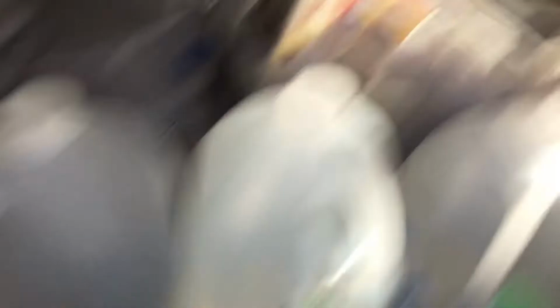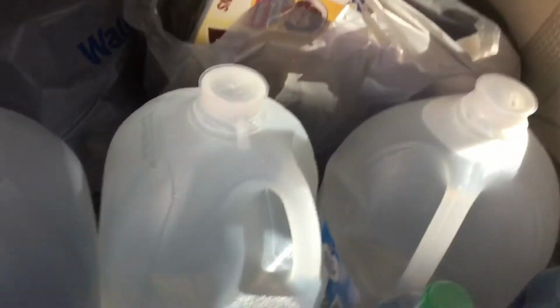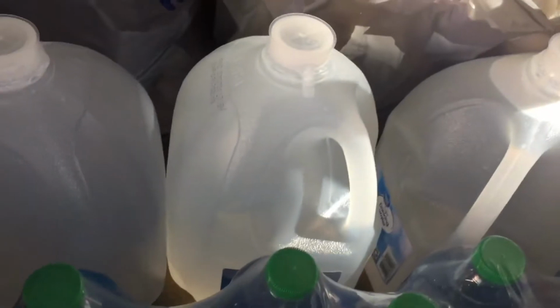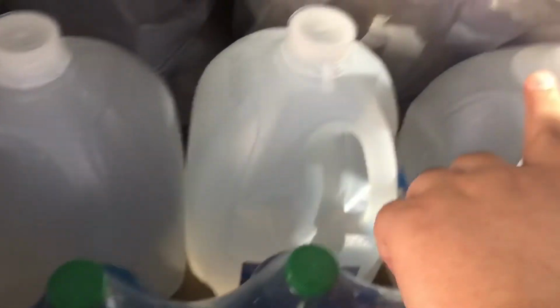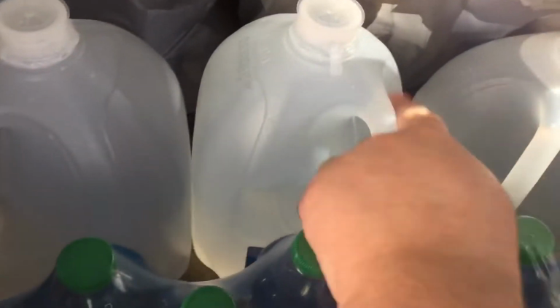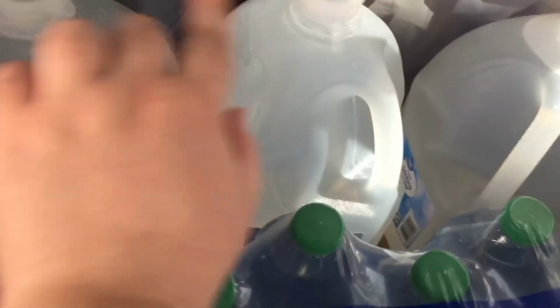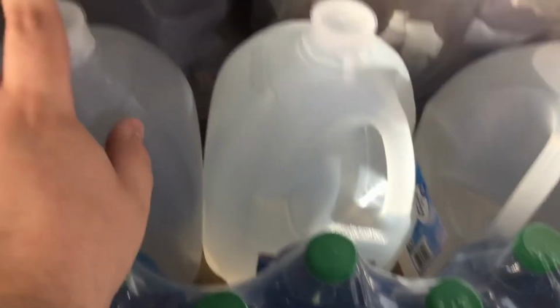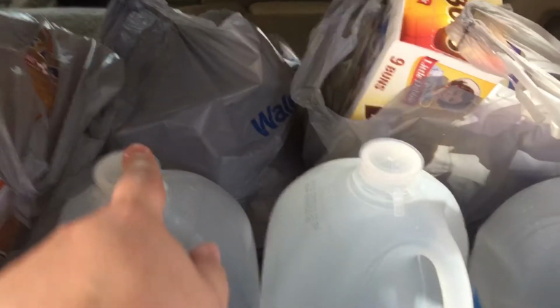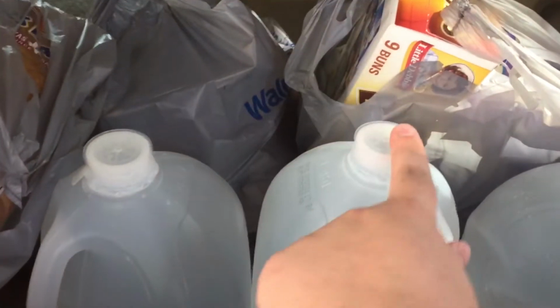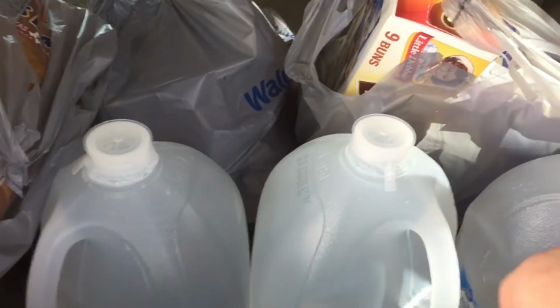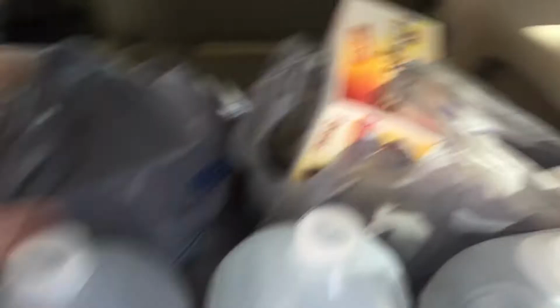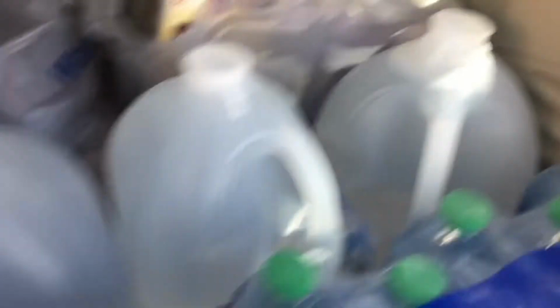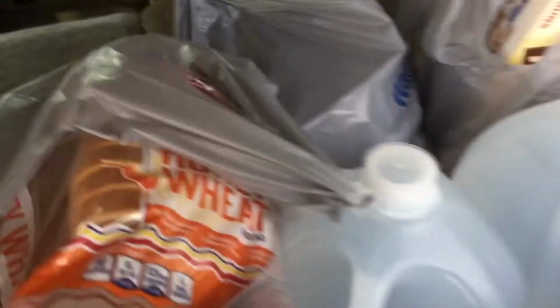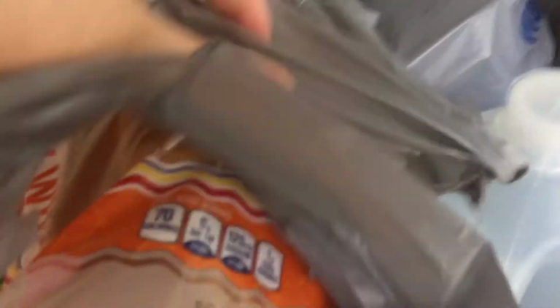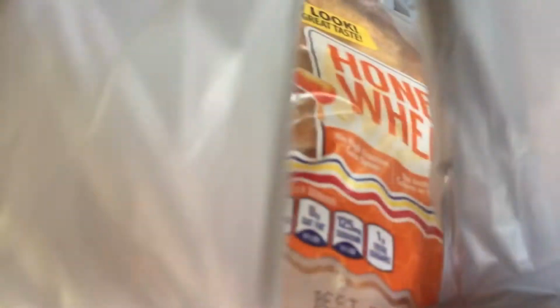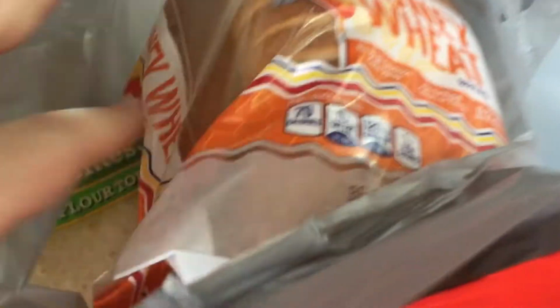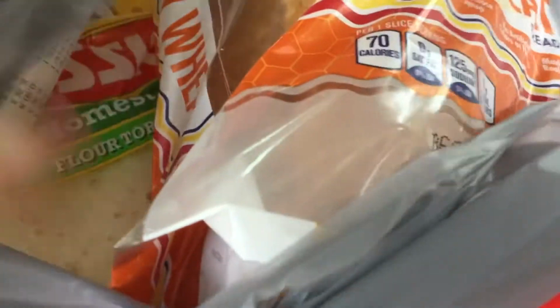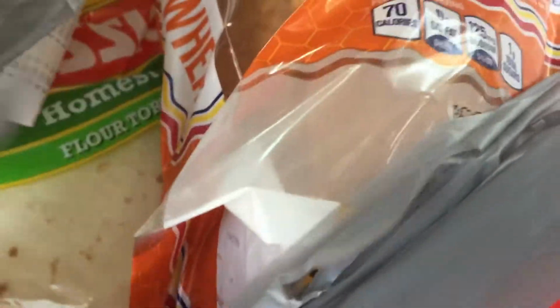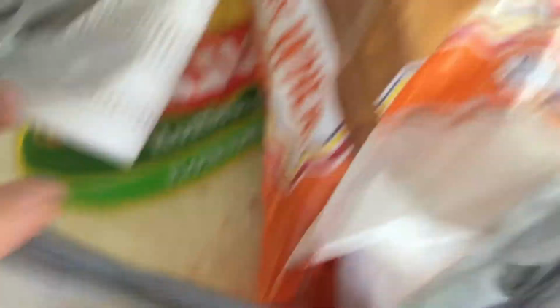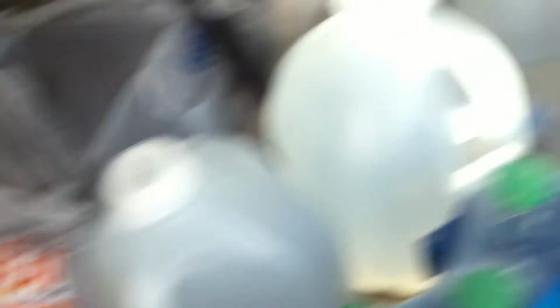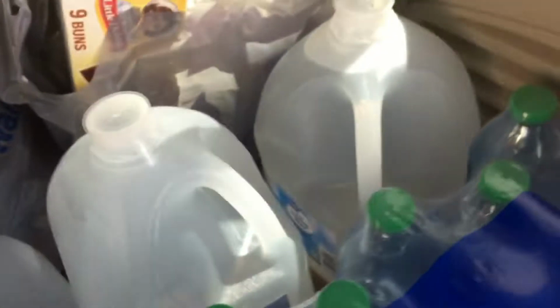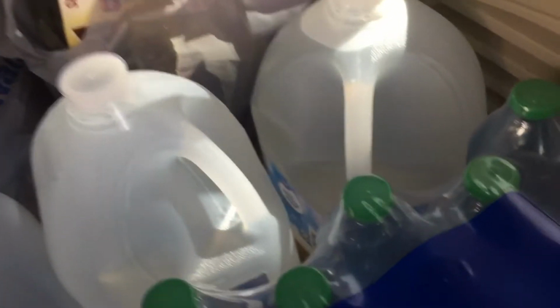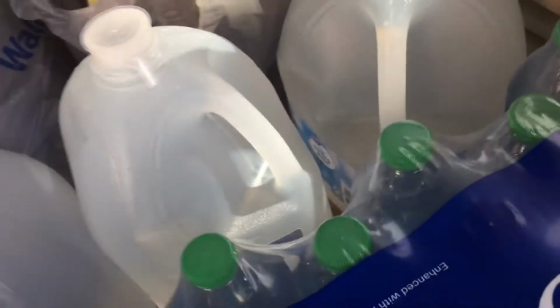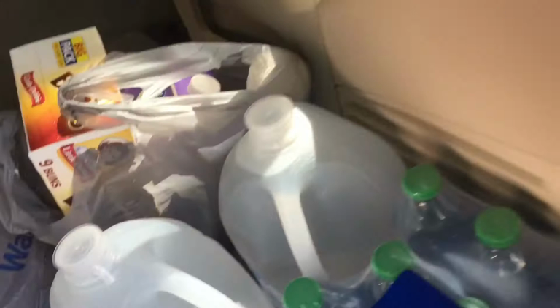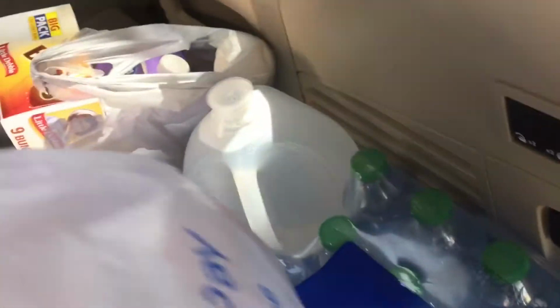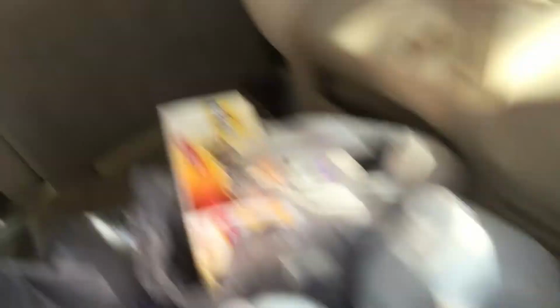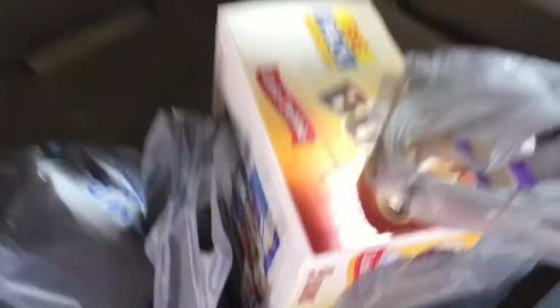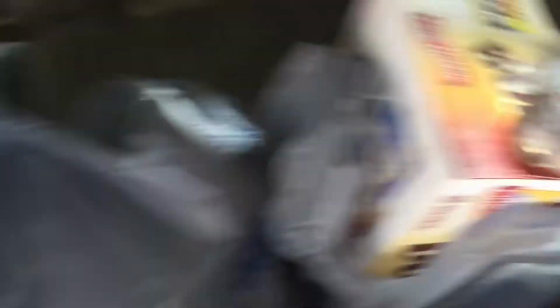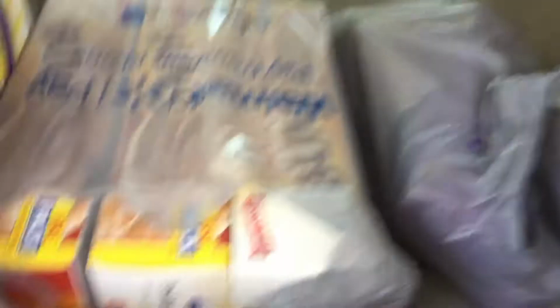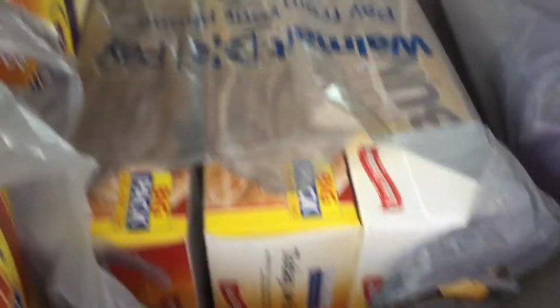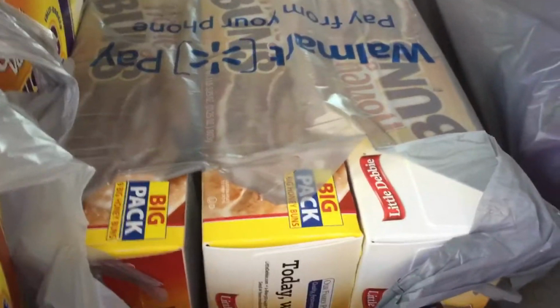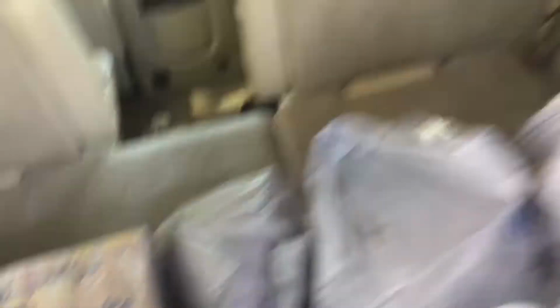We make teas with it. And I've got some bread and tortillas, and four boxes of honey buns.